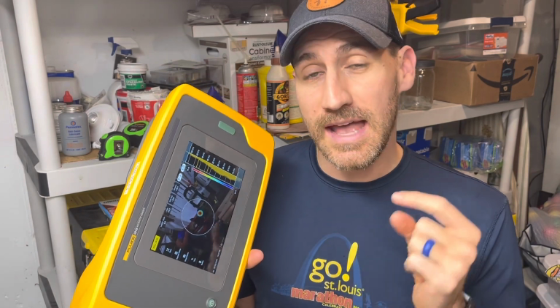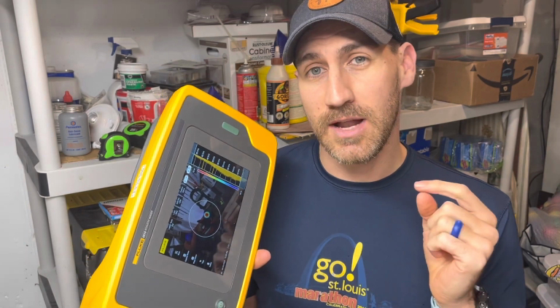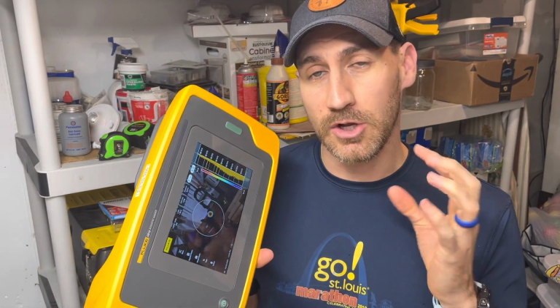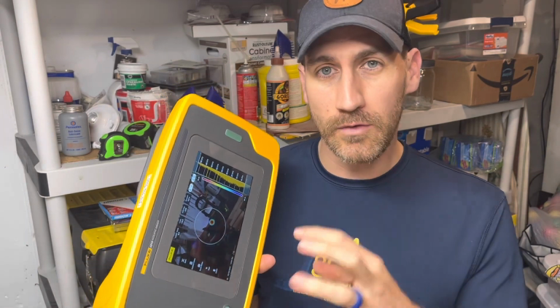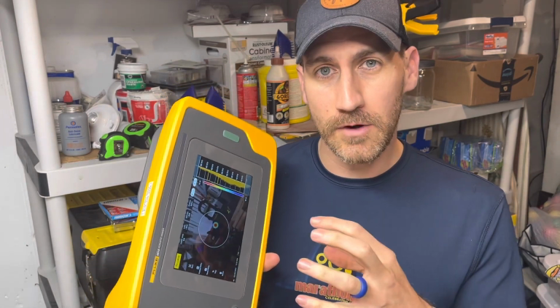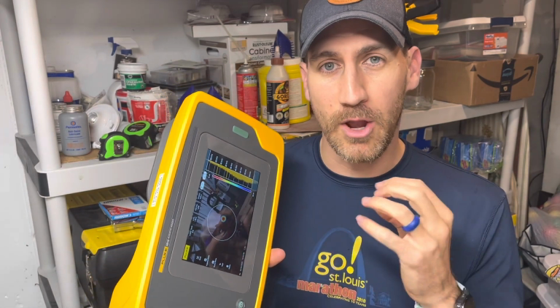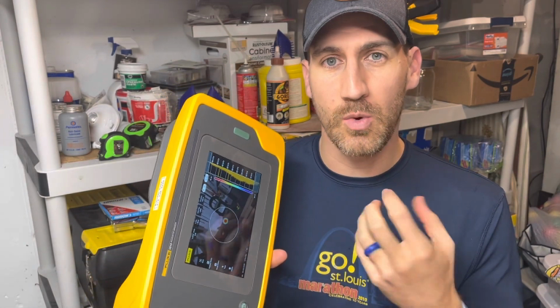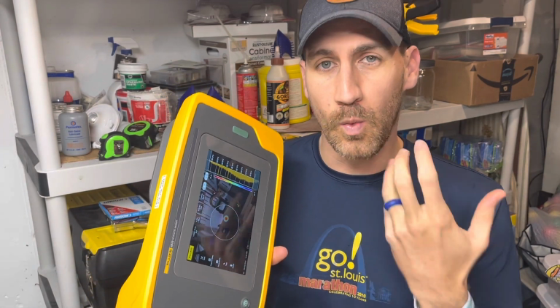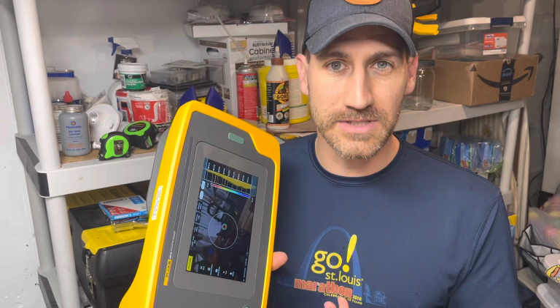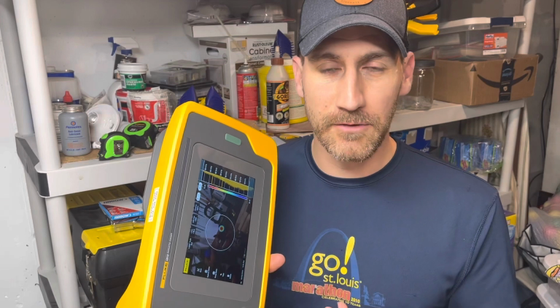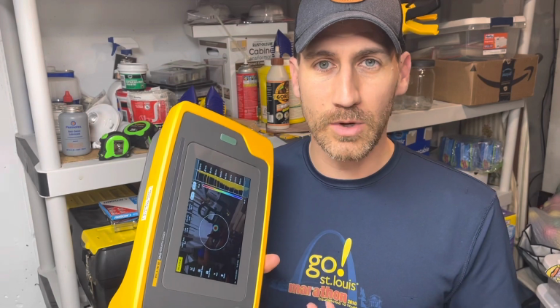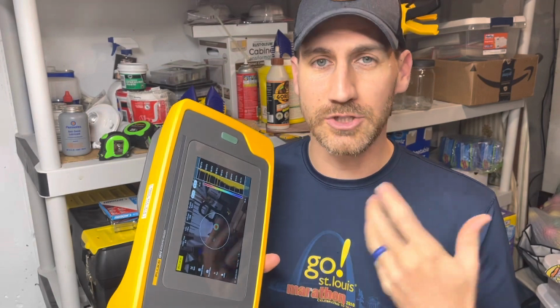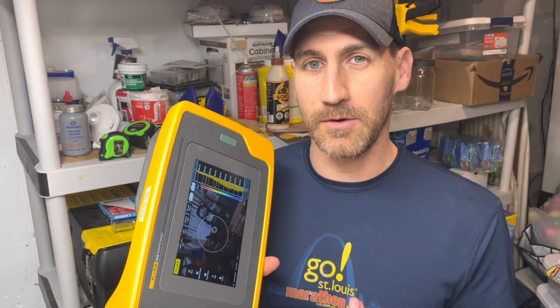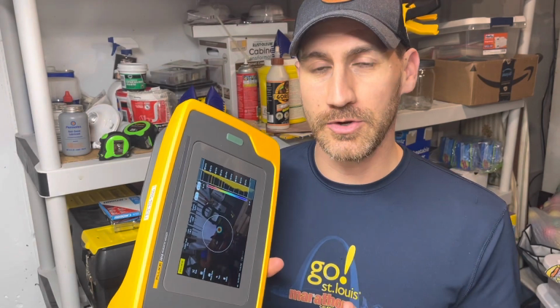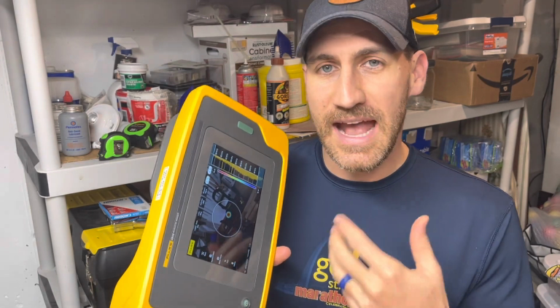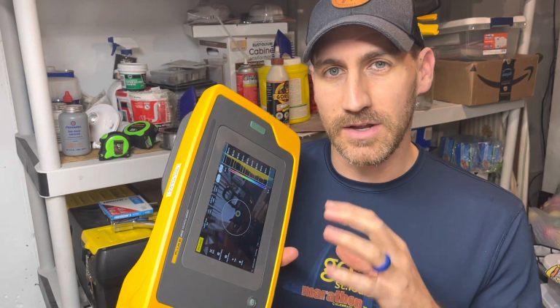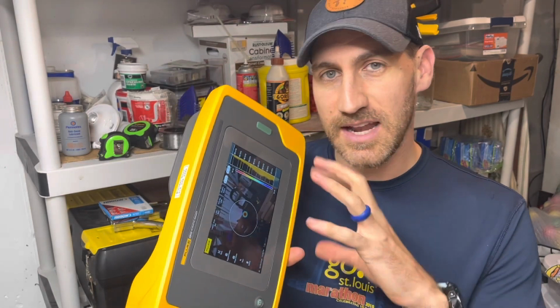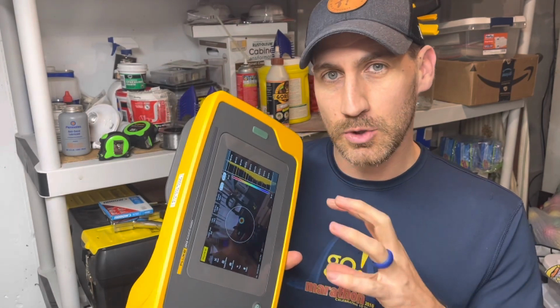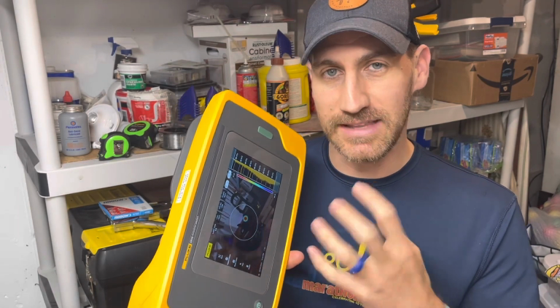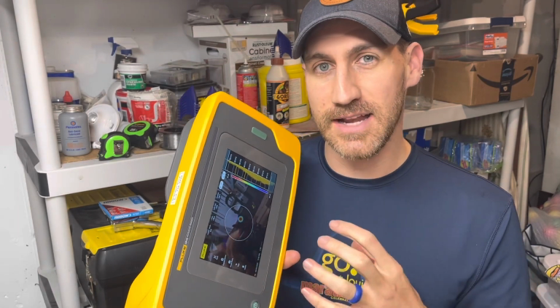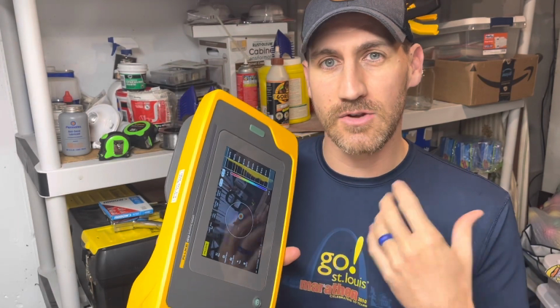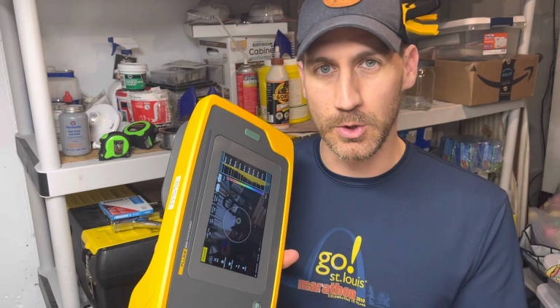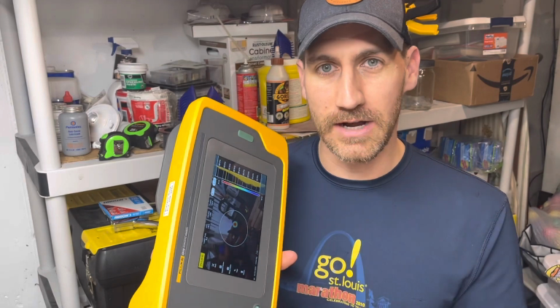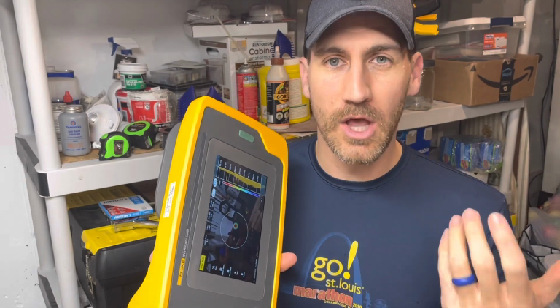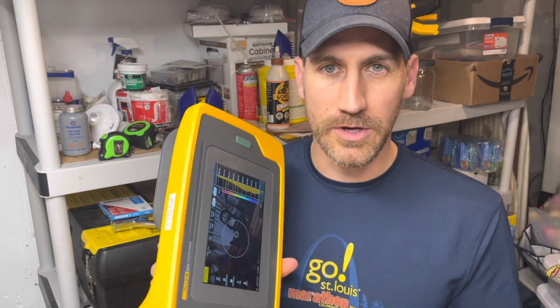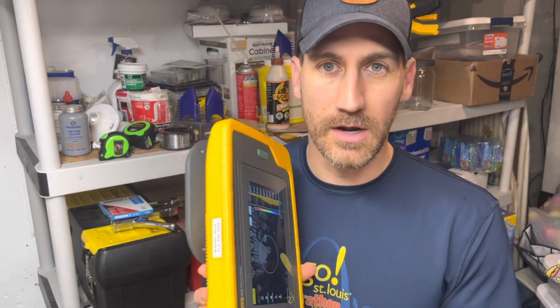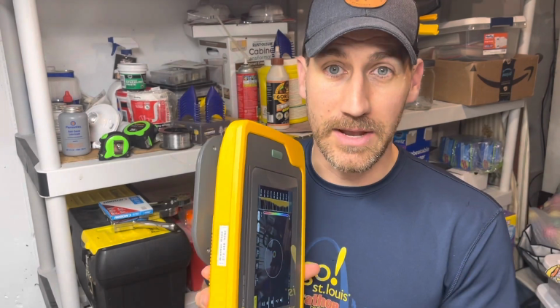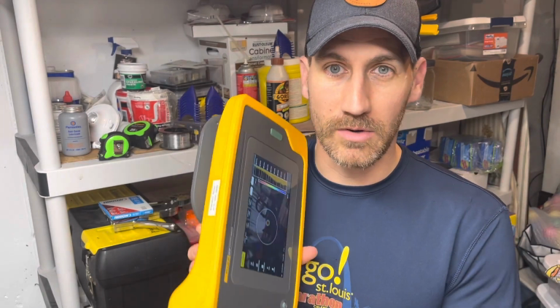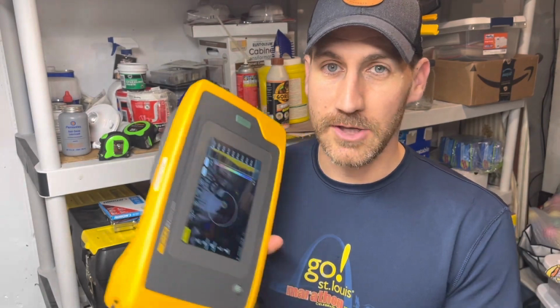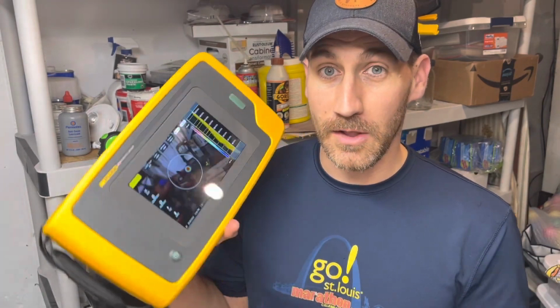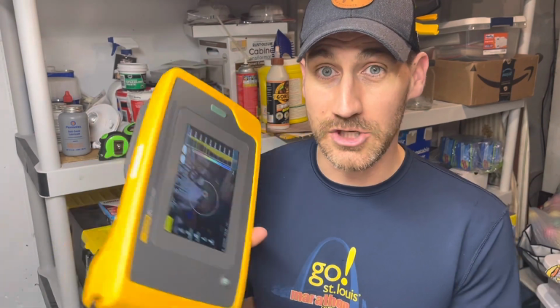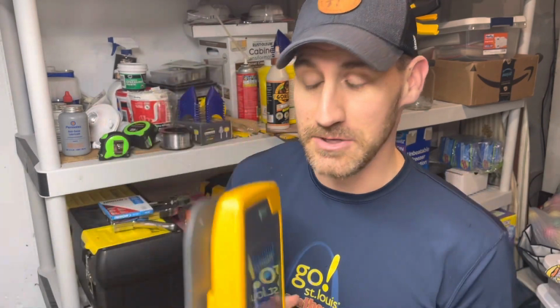So we're not only gonna go over the firmware, but also once you get the firmware on your unit, how do you want to set up your tool and get your settings right for your environment where you are, to make it work well. So let's jump into it.